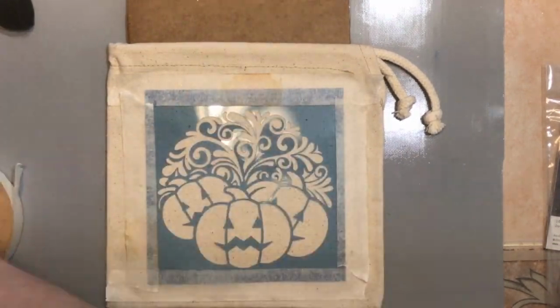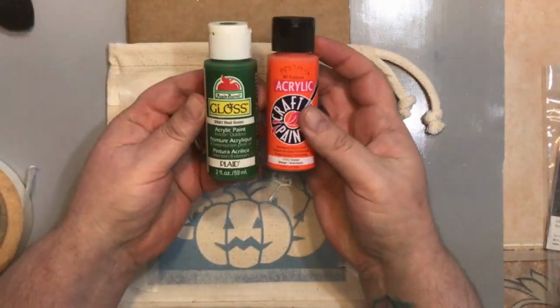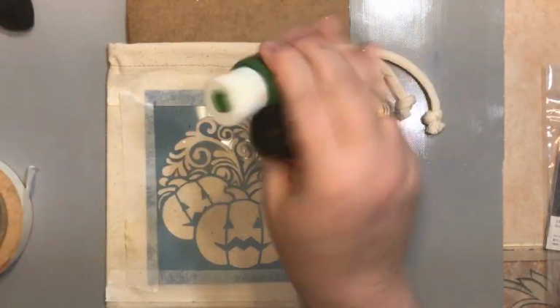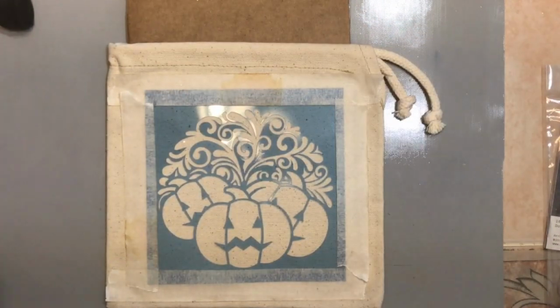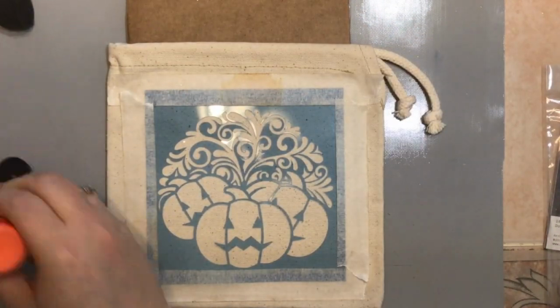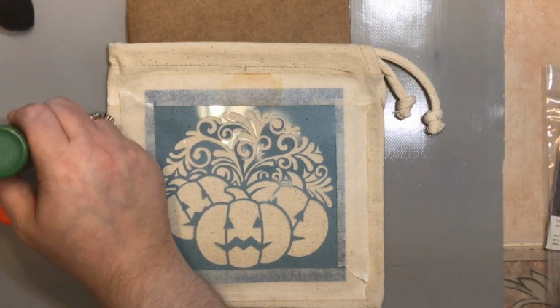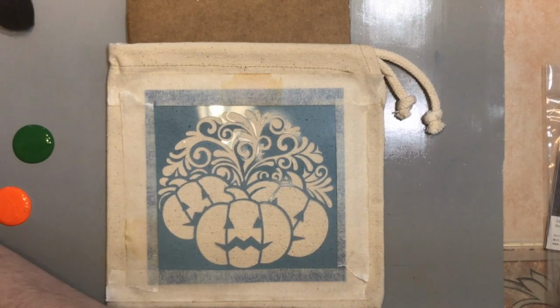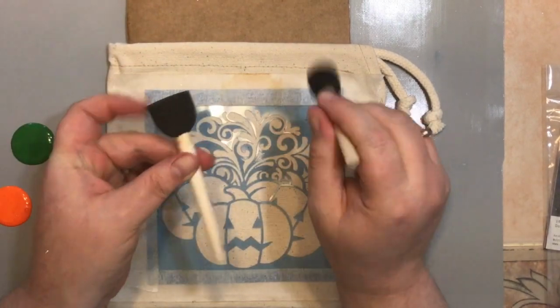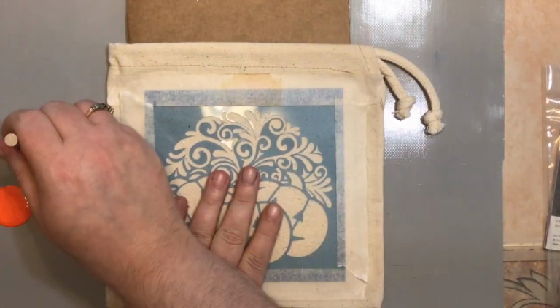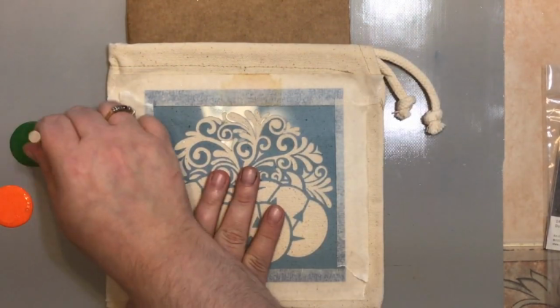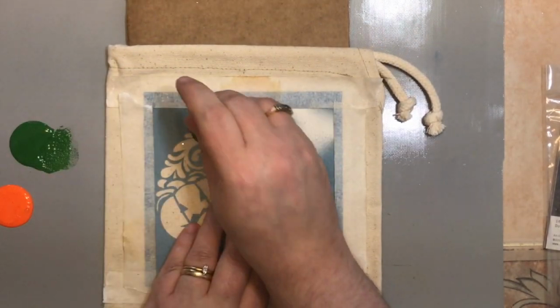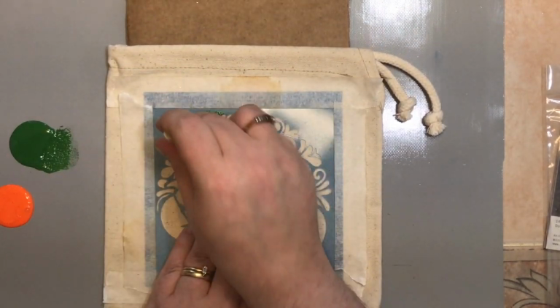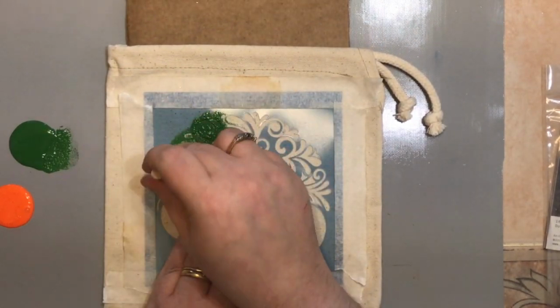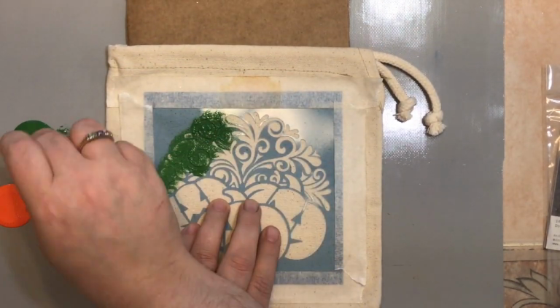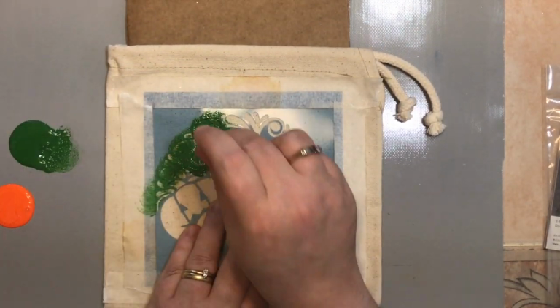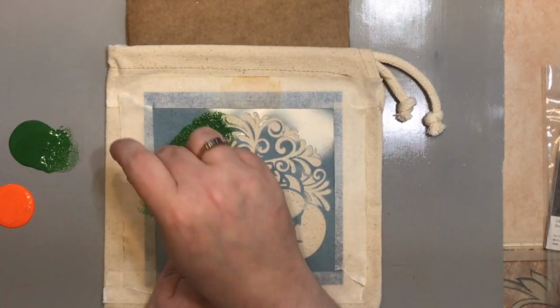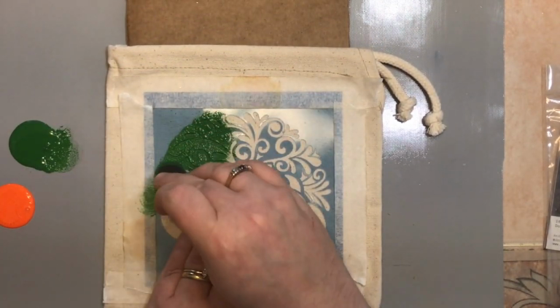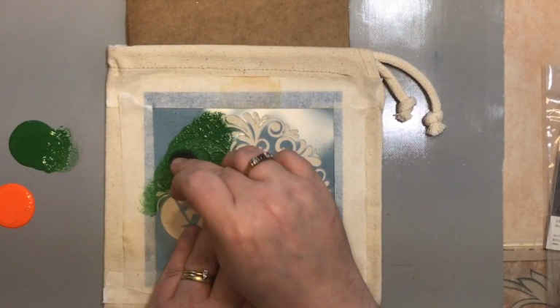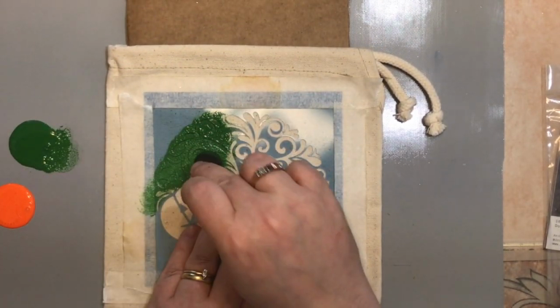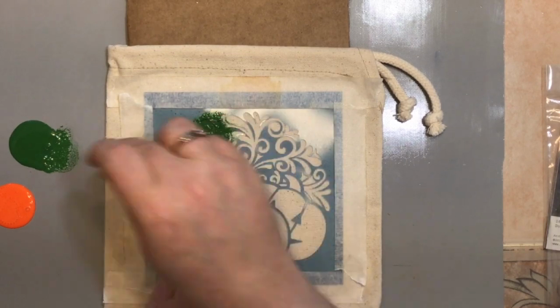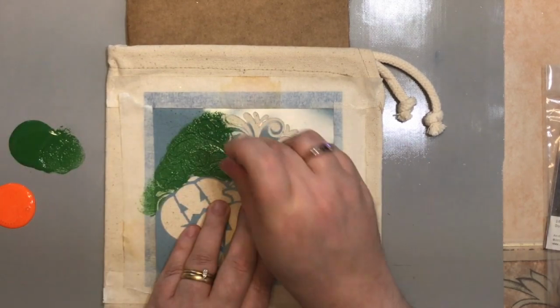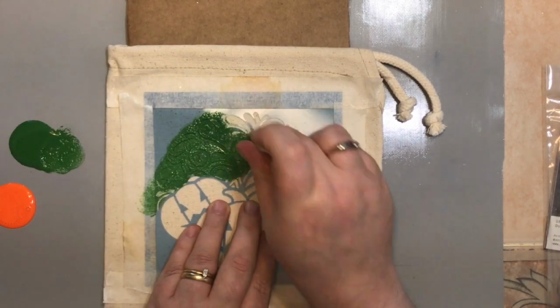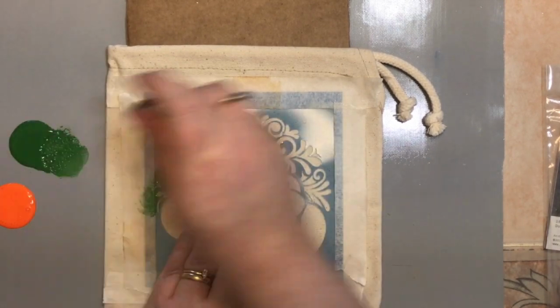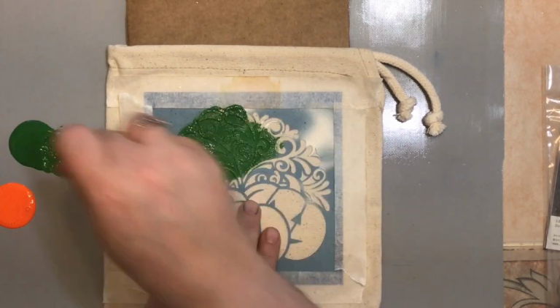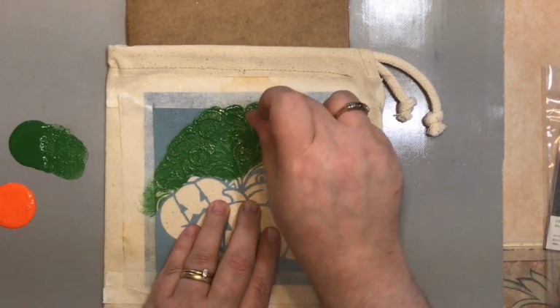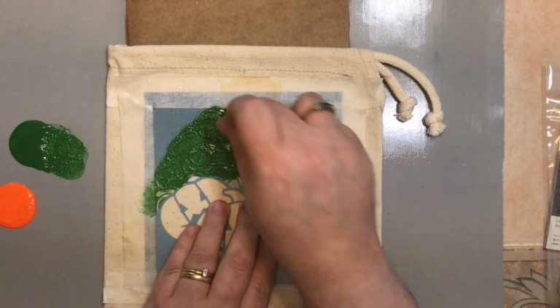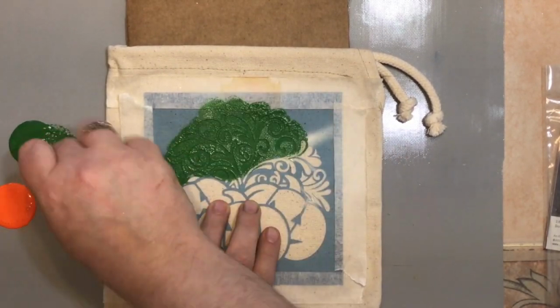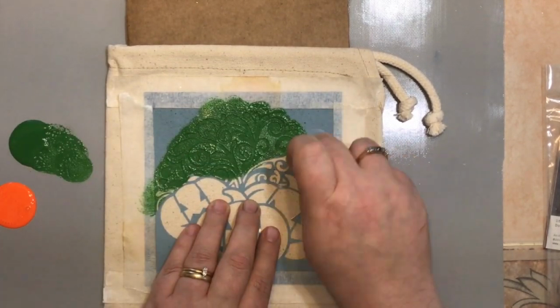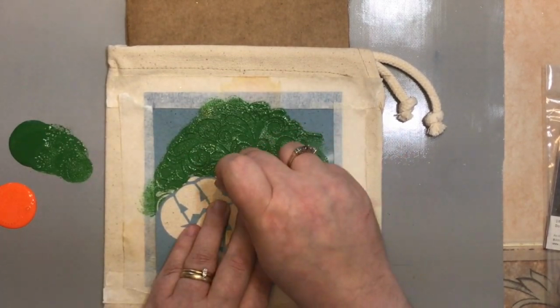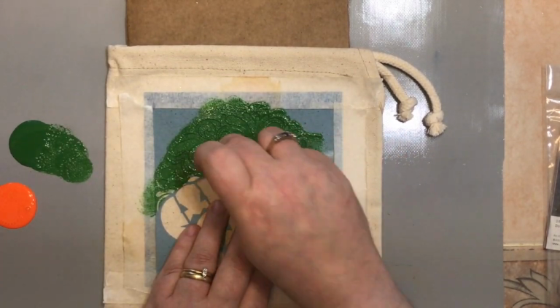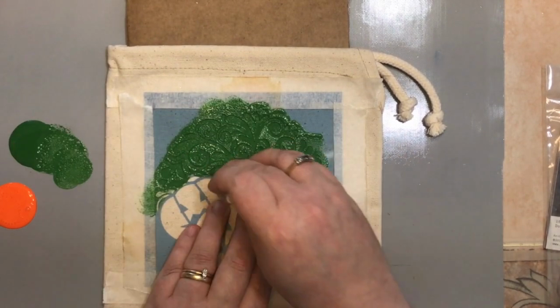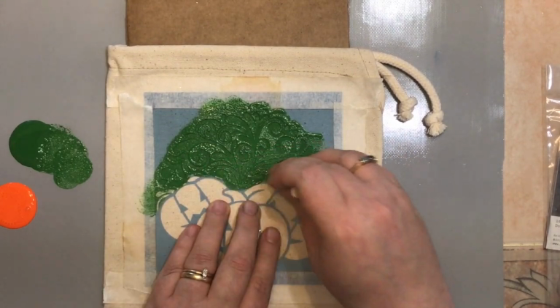Find a cardboard piece from your stash to put on the inside of your bag to prevent the paint from bleeding through to the back side. Tape down your stencil and, using a foam paint brush or whatever you have on hand, lightly dab the paint across the stencil.